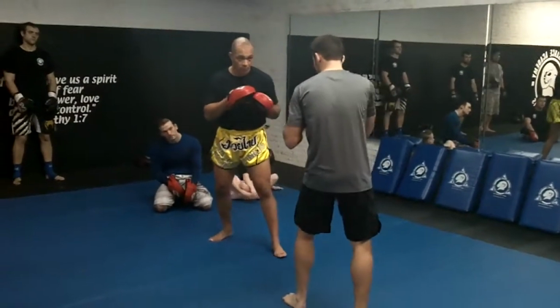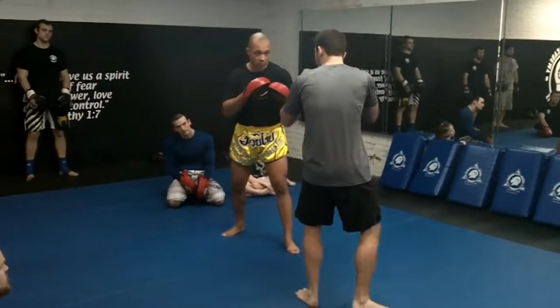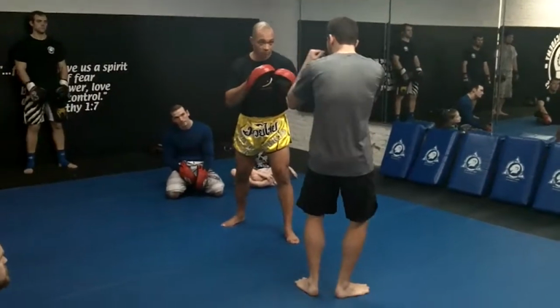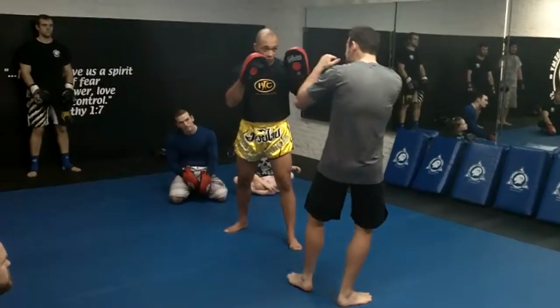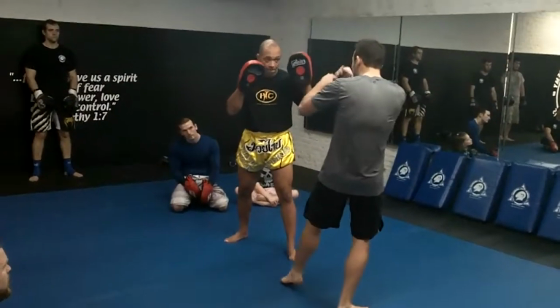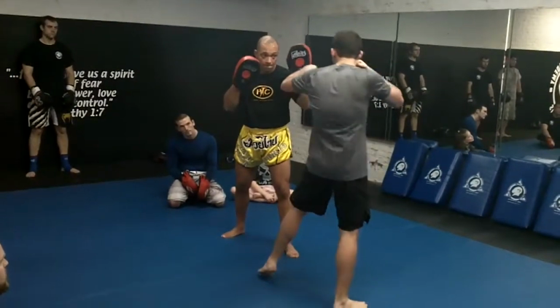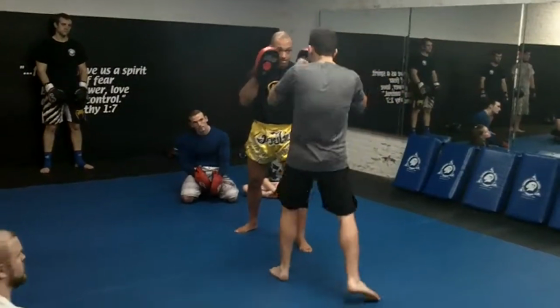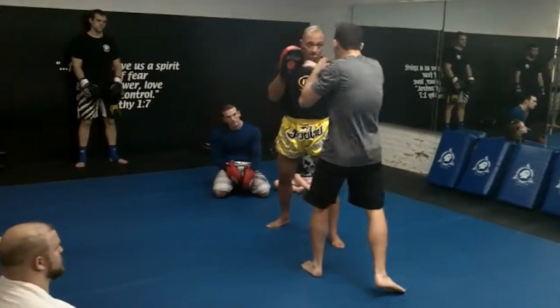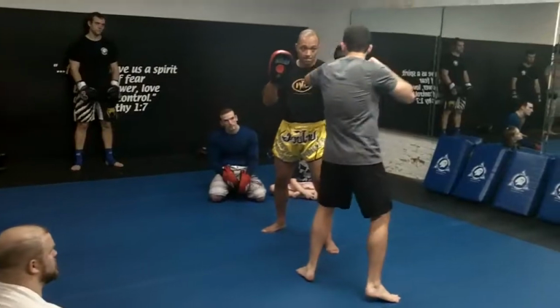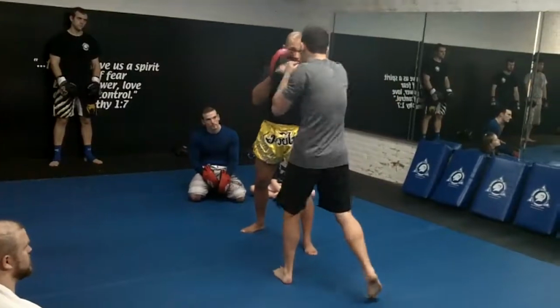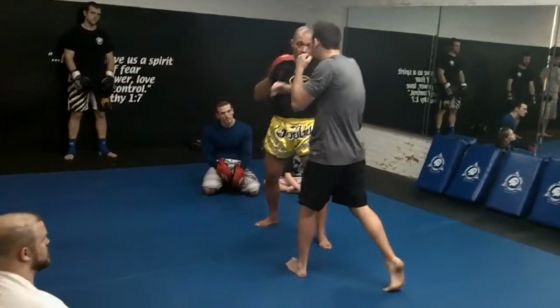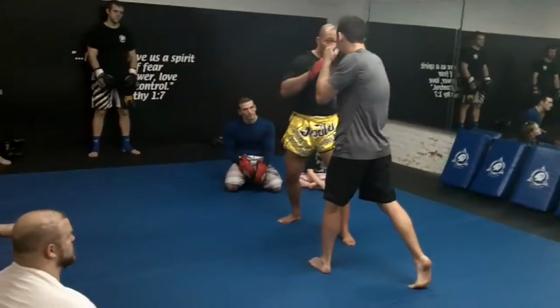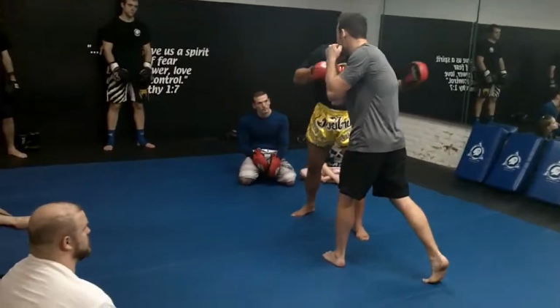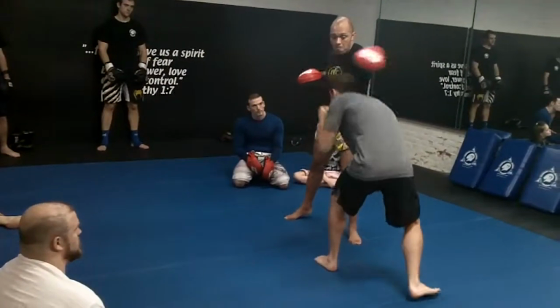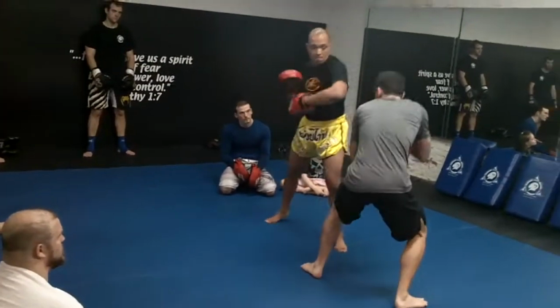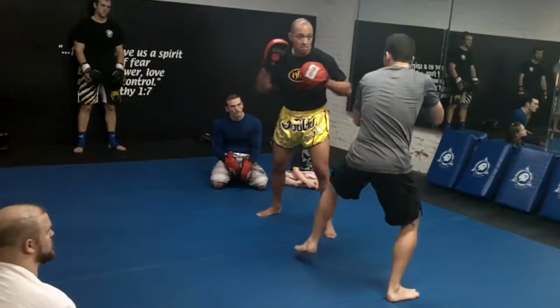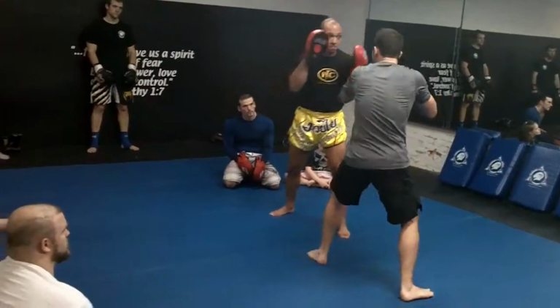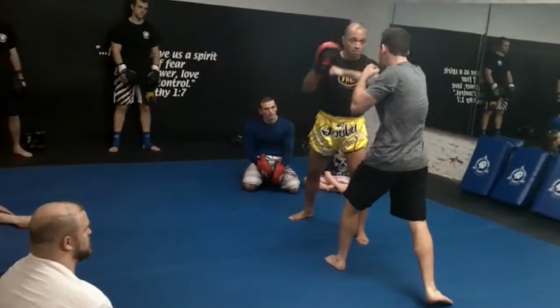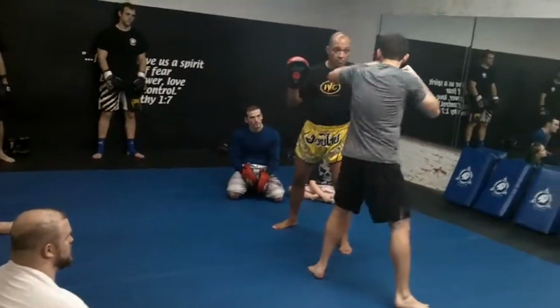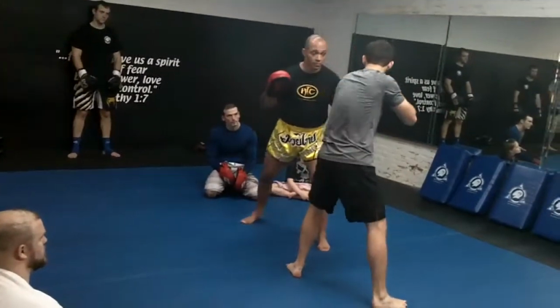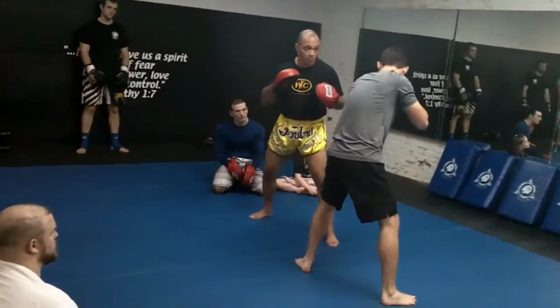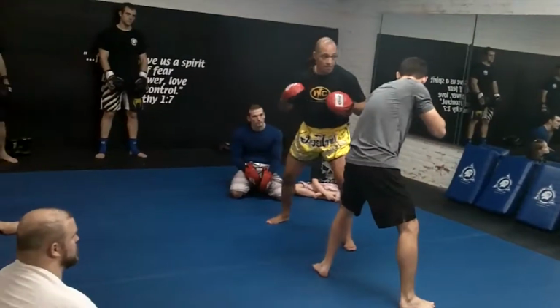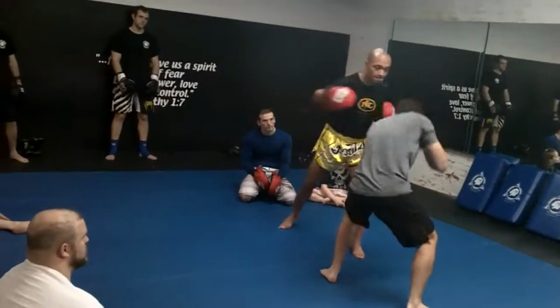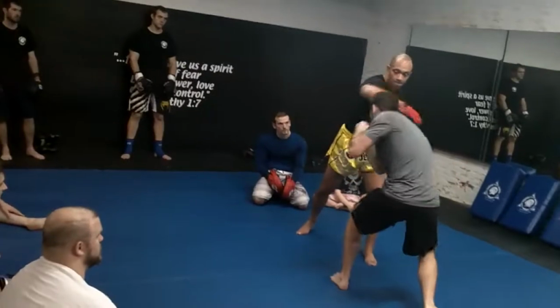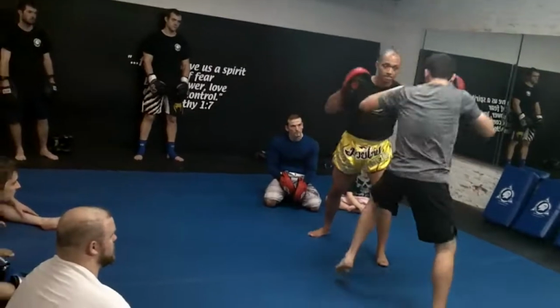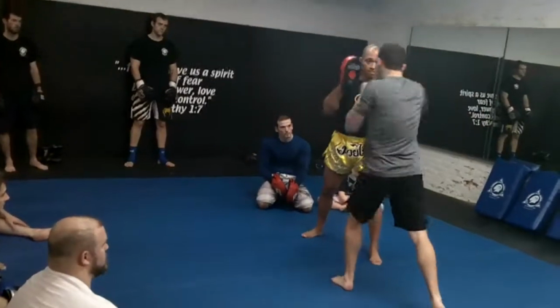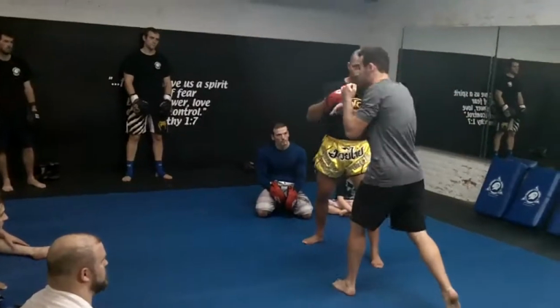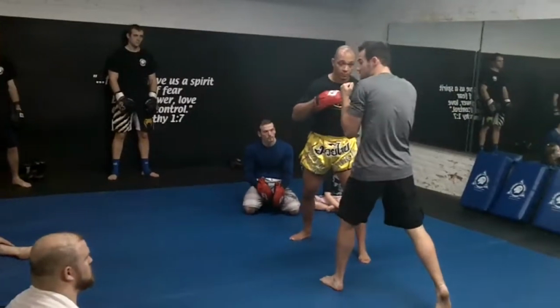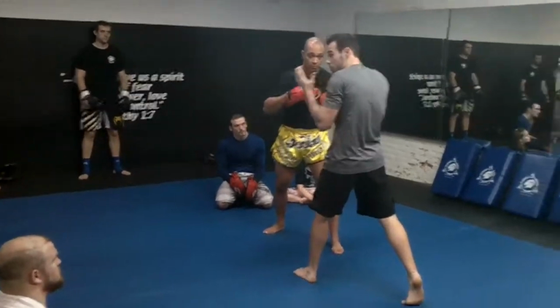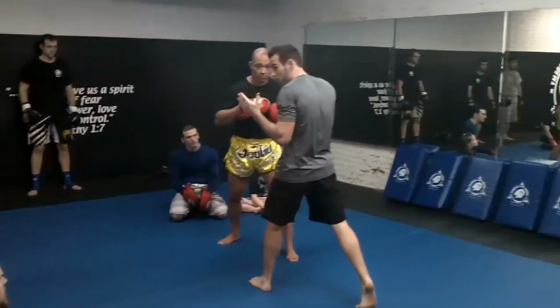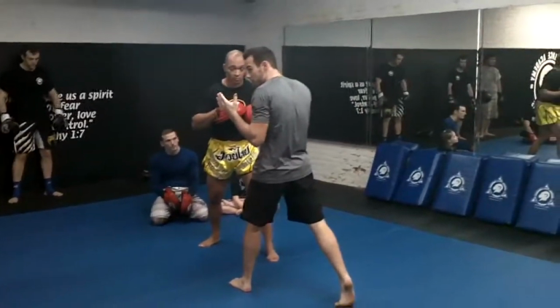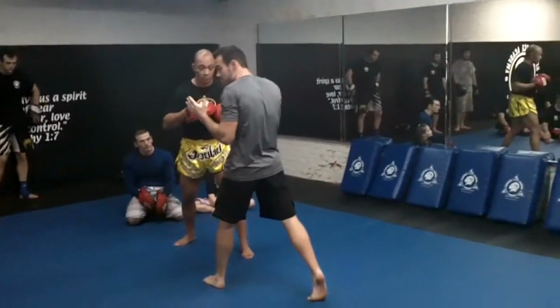Everybody understand? If I go four anytime — pop, pop, pop, pop — then under, hit, hit, under, hit, hit. Okay, so I'm doing both. Everybody see it?